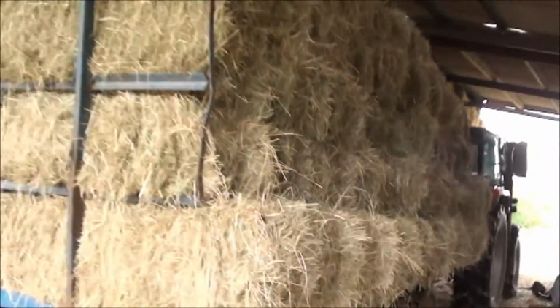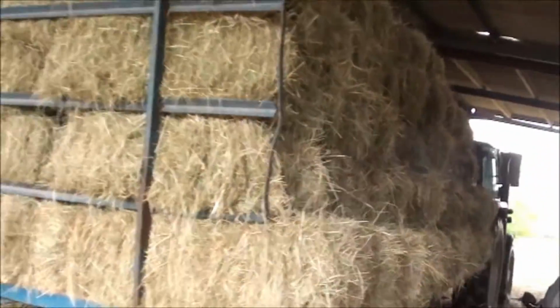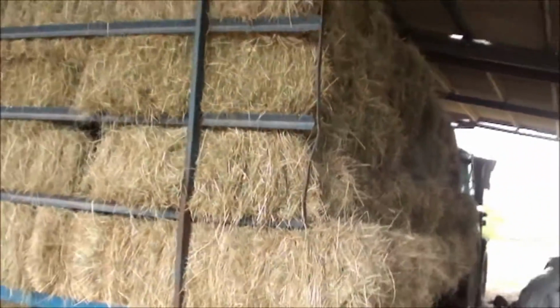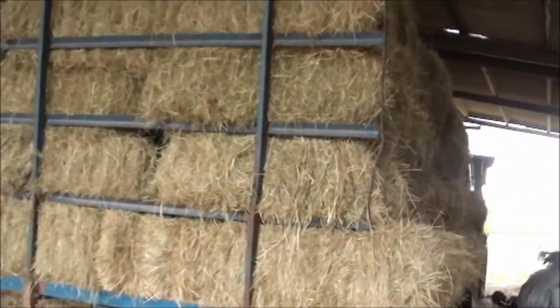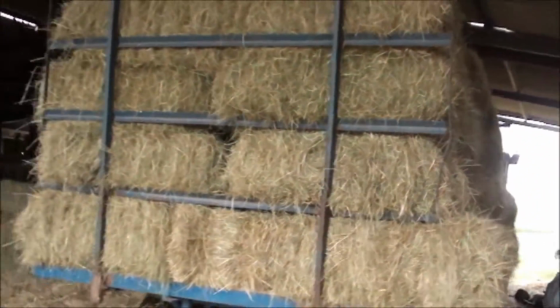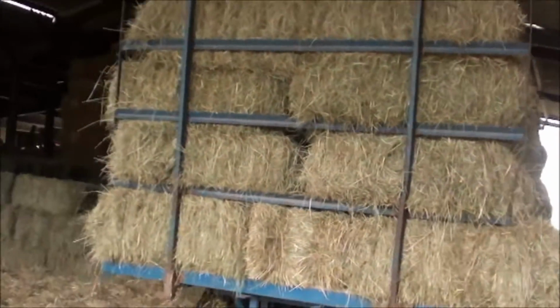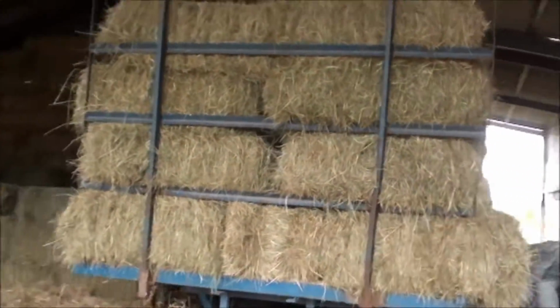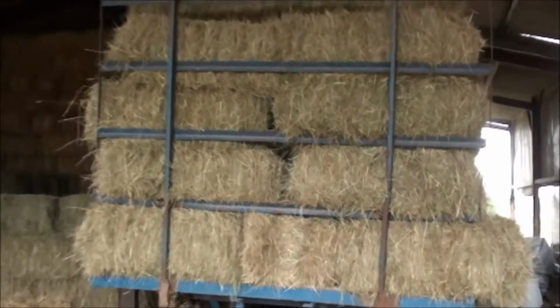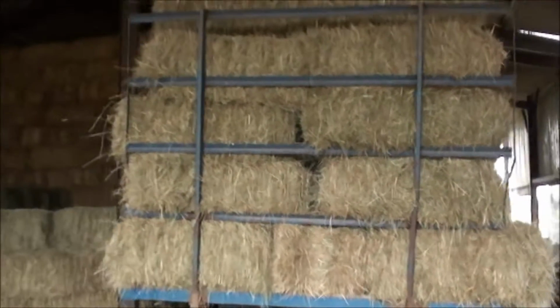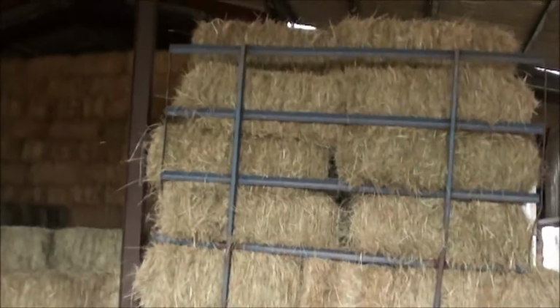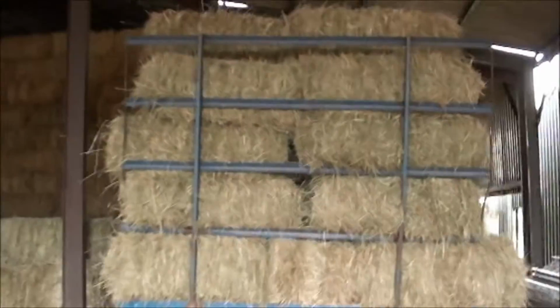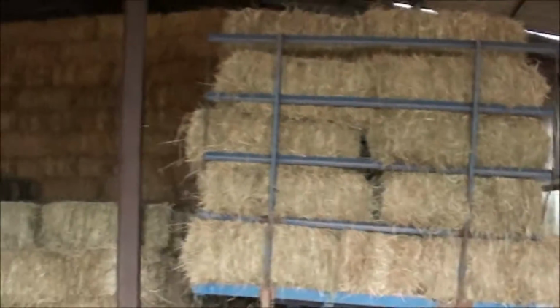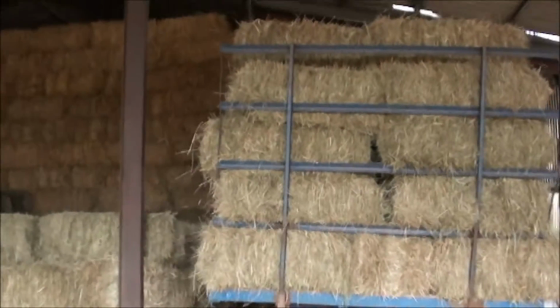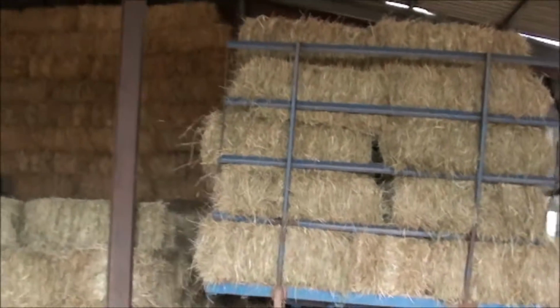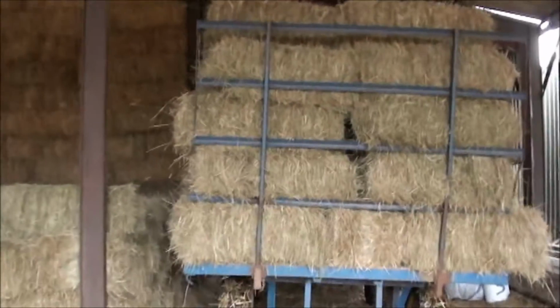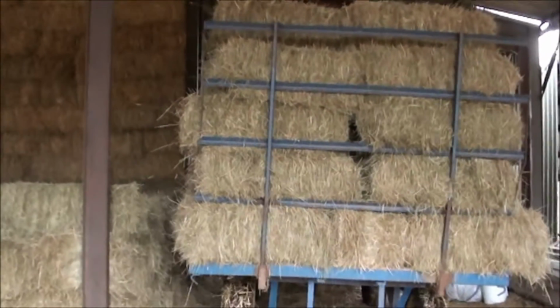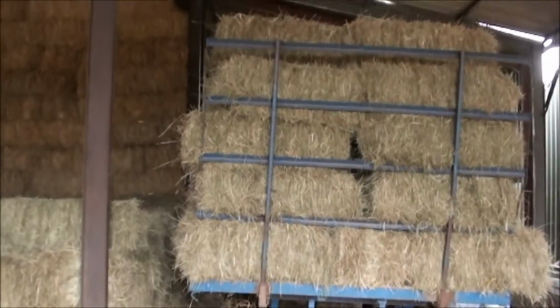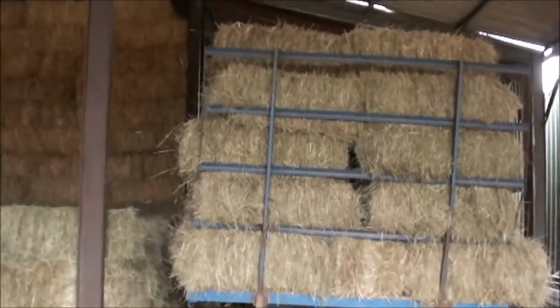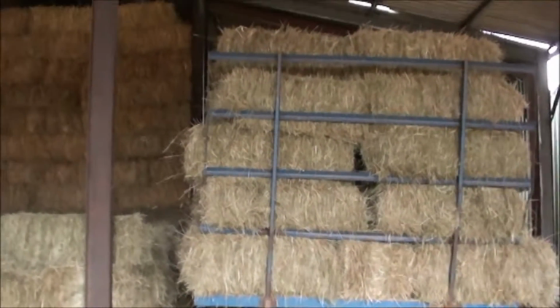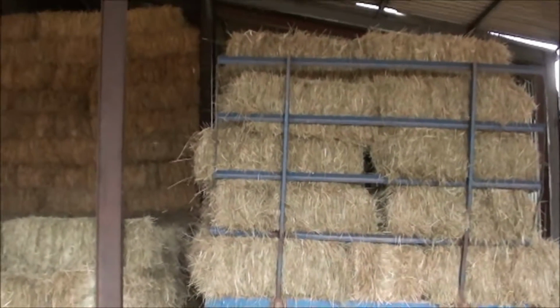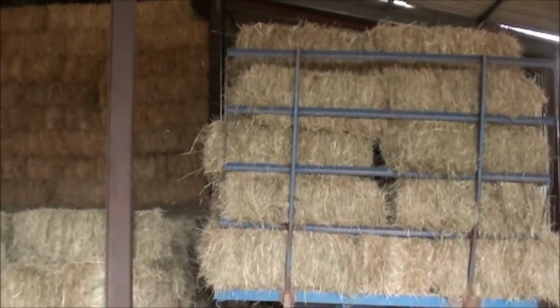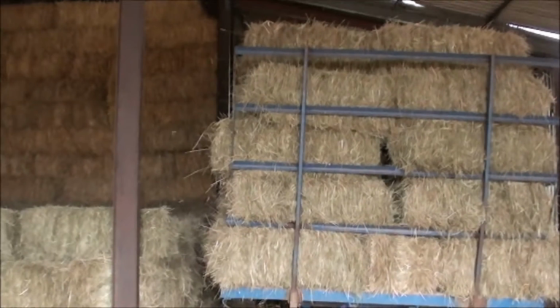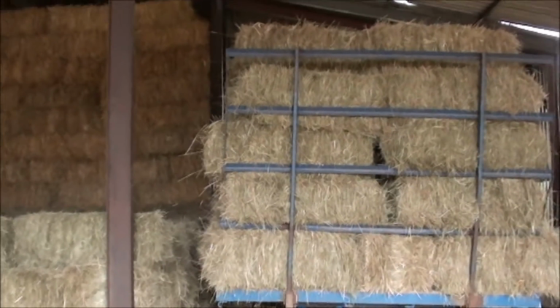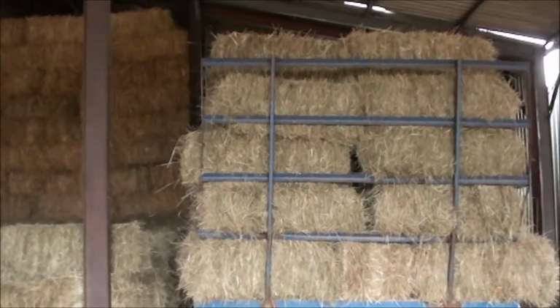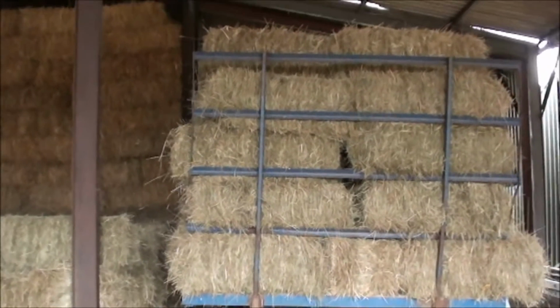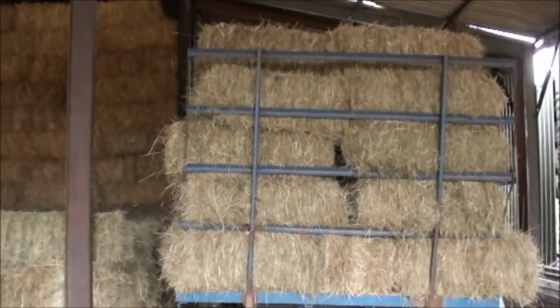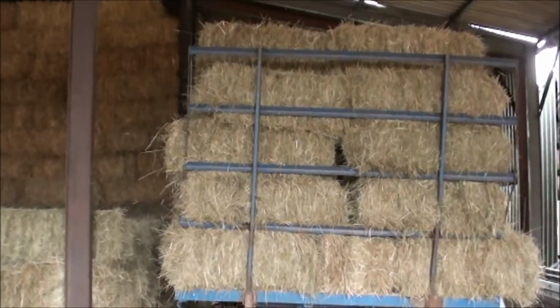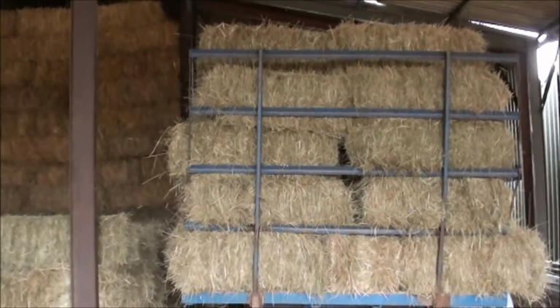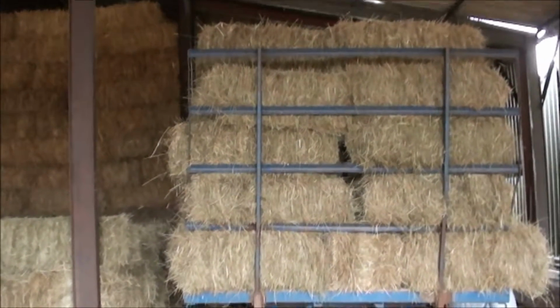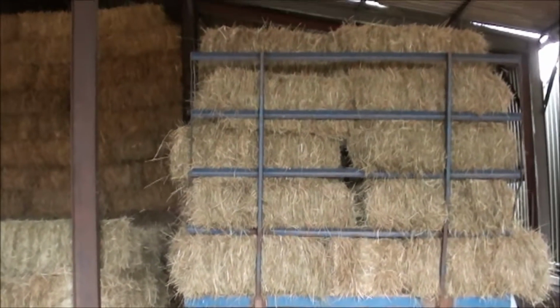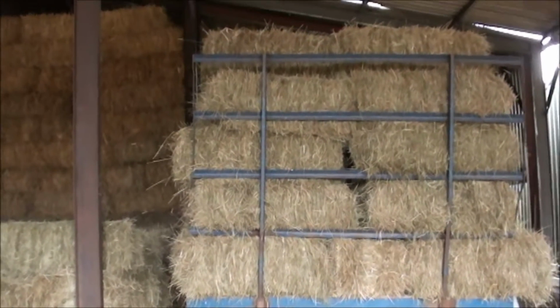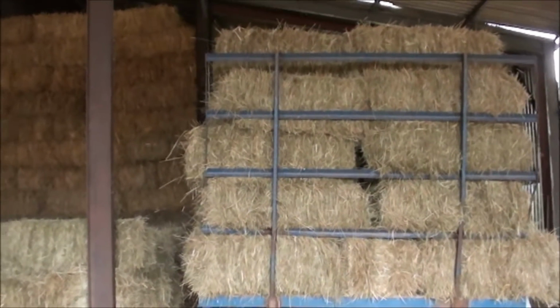Another load of straw hay to unload. Not too bad — it's only about a hundred odd on there, so we're just going to chuck these off on the side there. Ready for winter feed for the calves and a few dry cows and stuff.